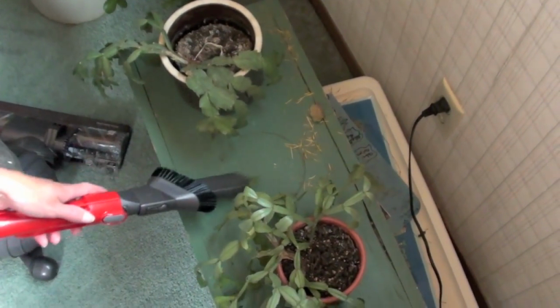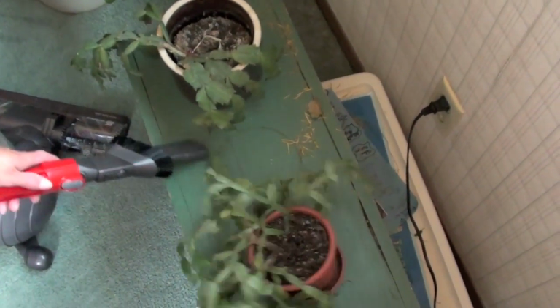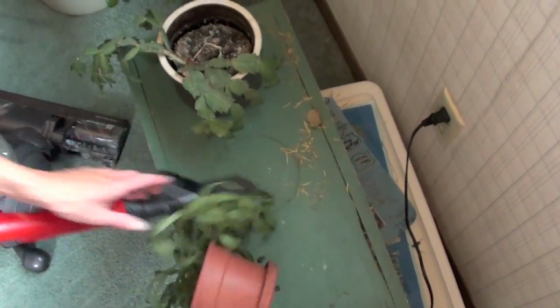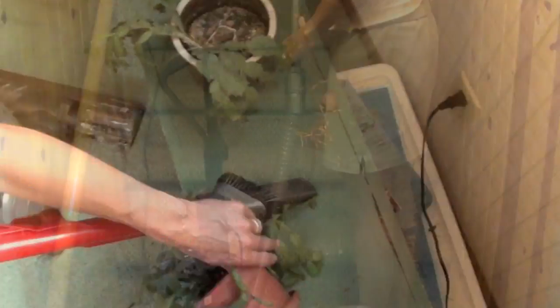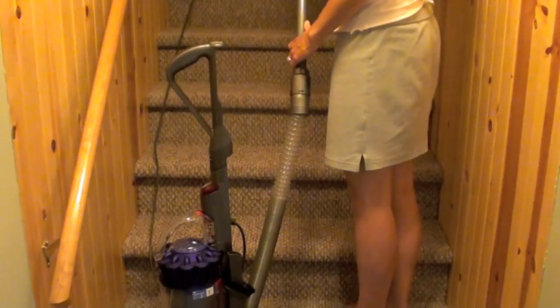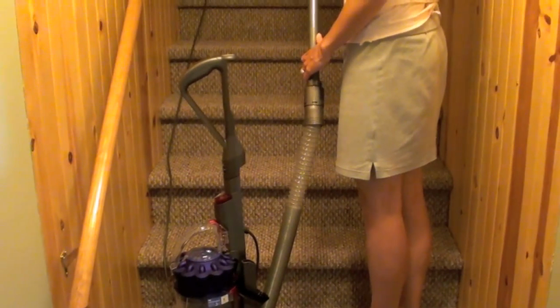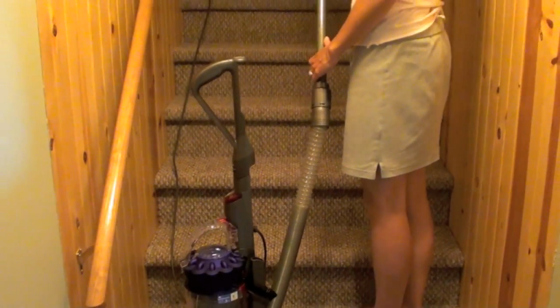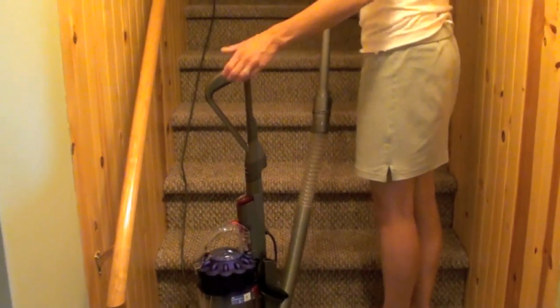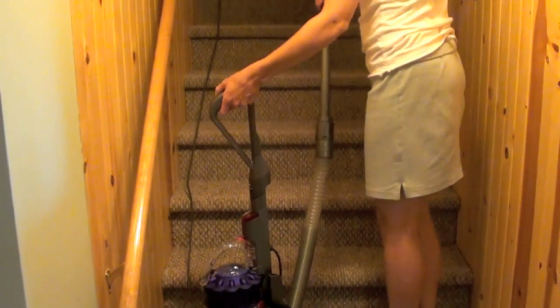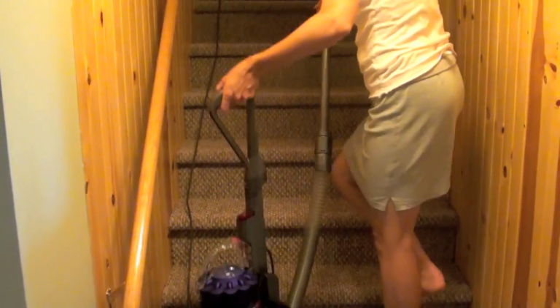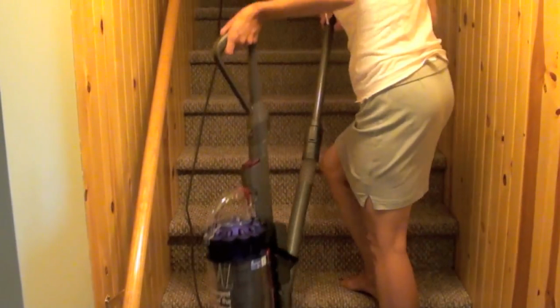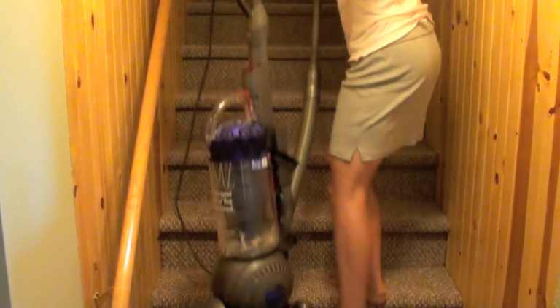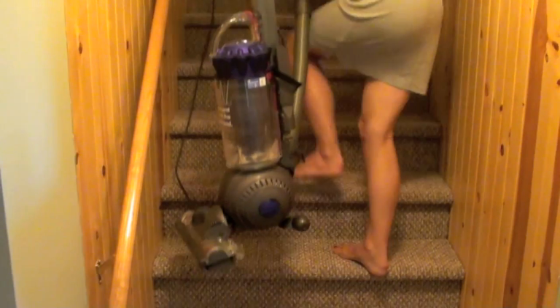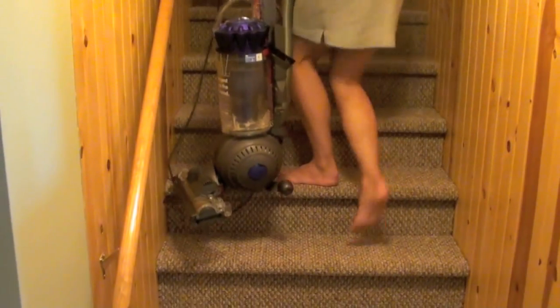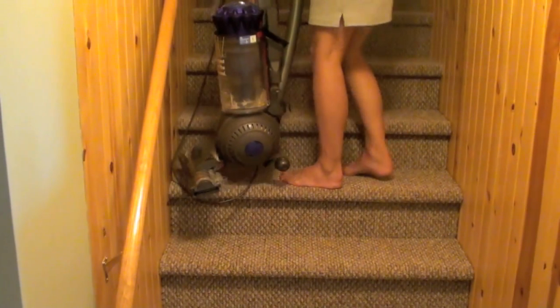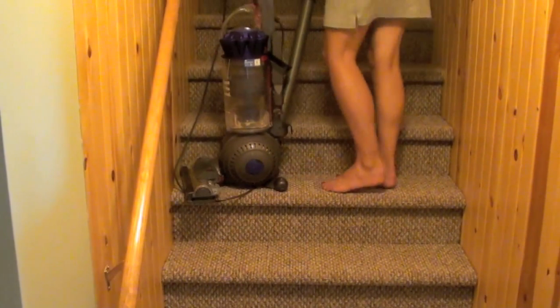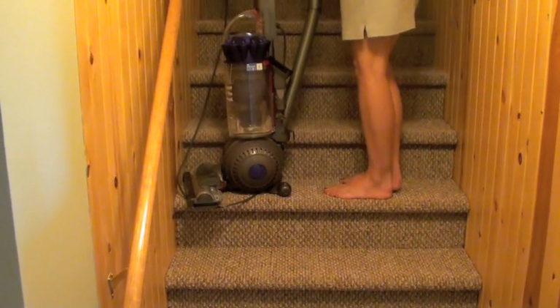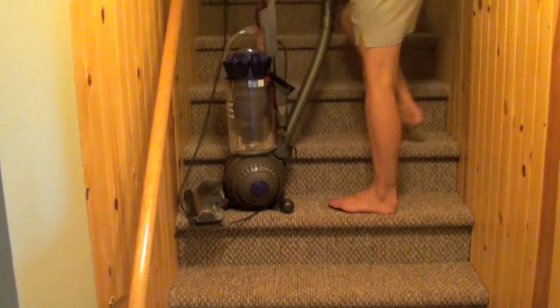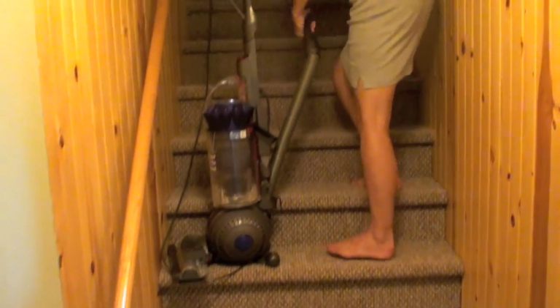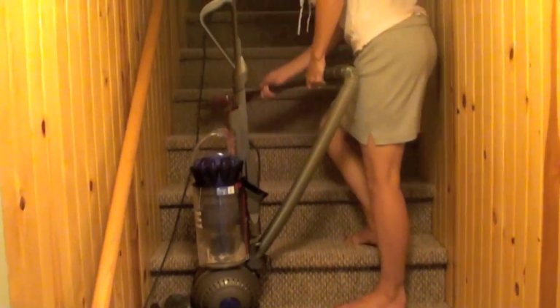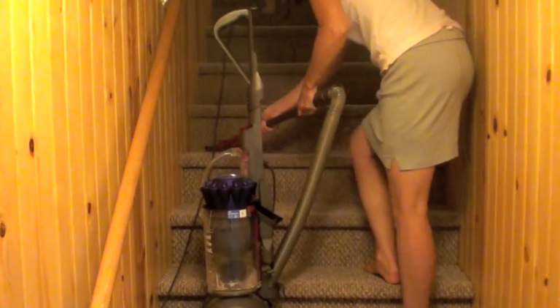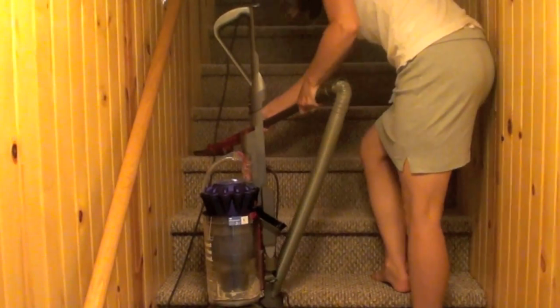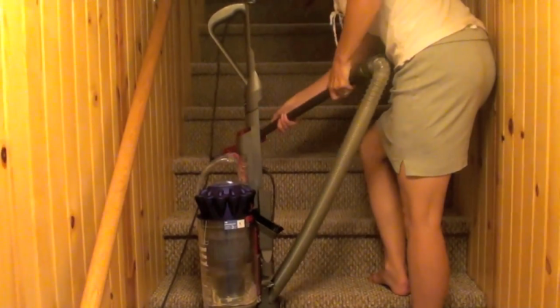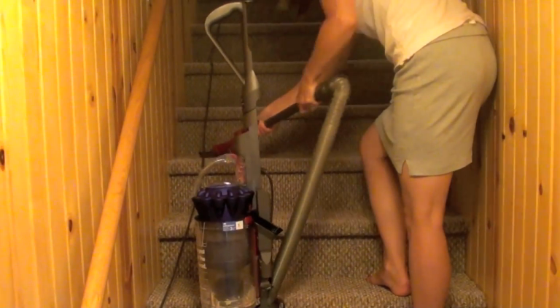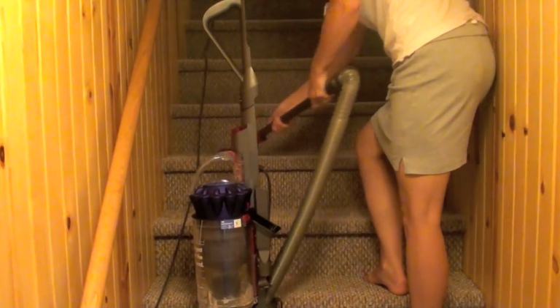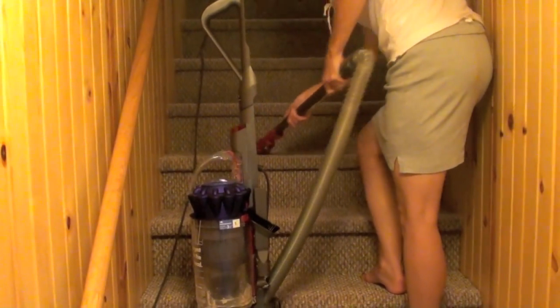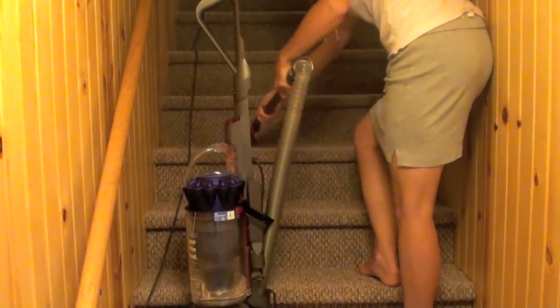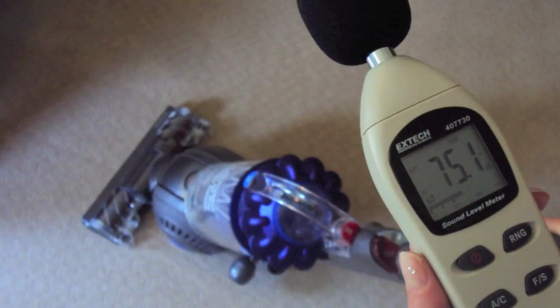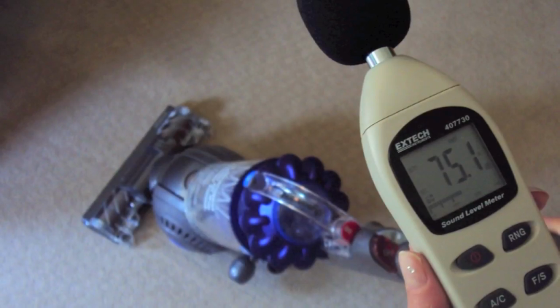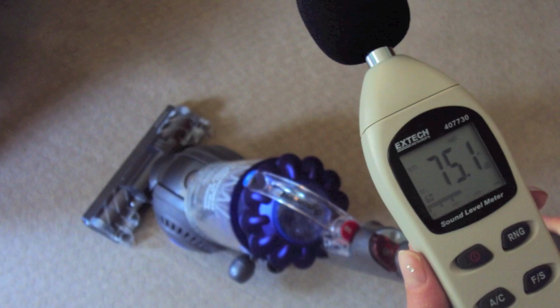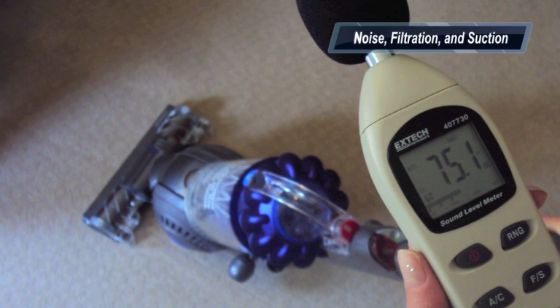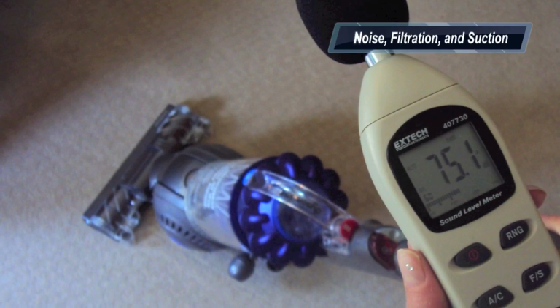This vacuum isn't great for cleaning stairs, but it does fit nicely on the step. The stair brush is rather small, but it does a decent job because of the high suction power of the Dyson.